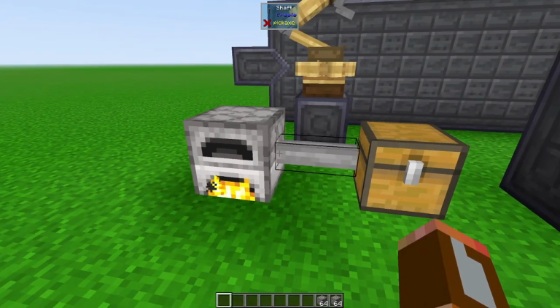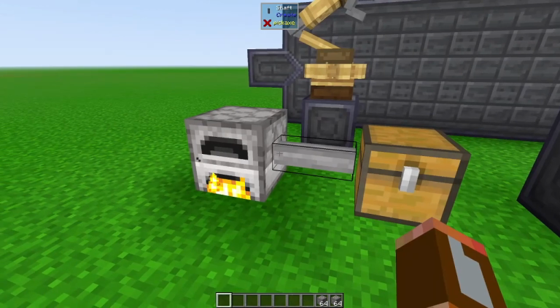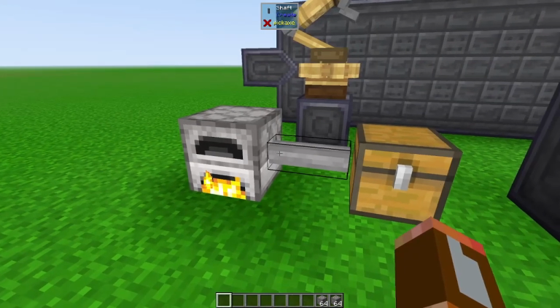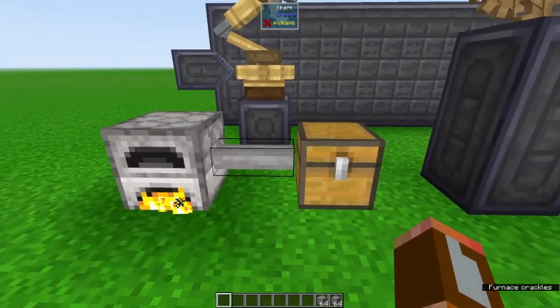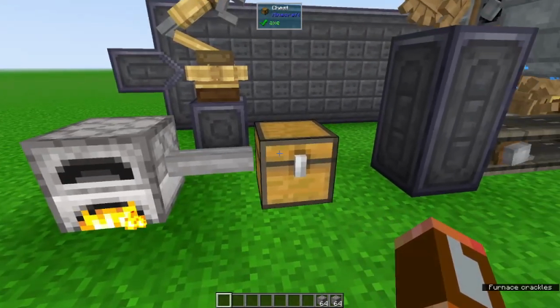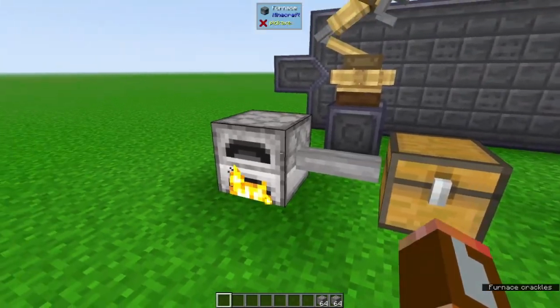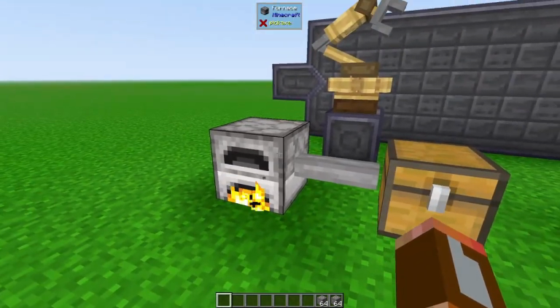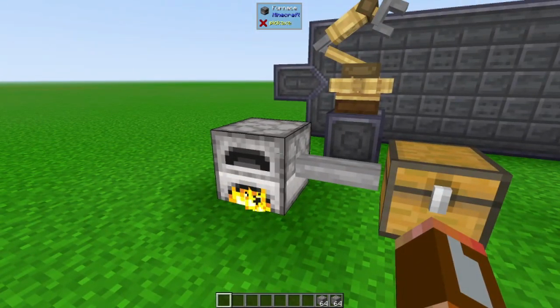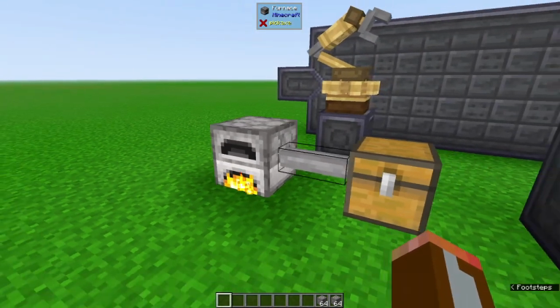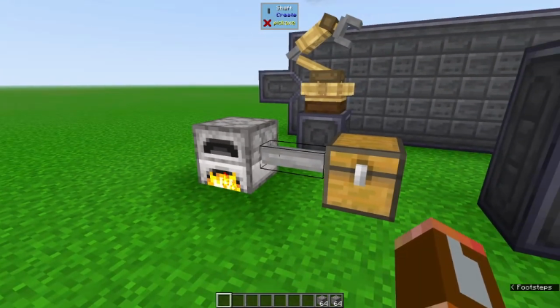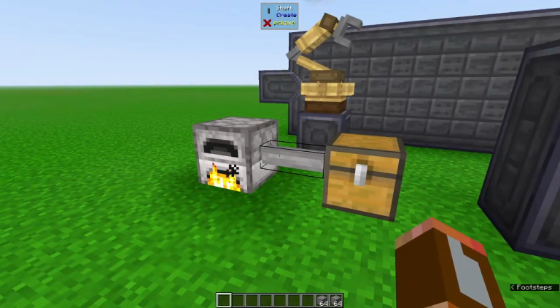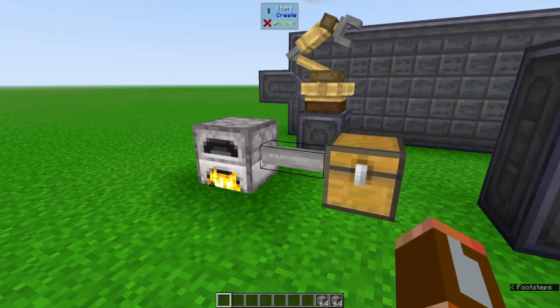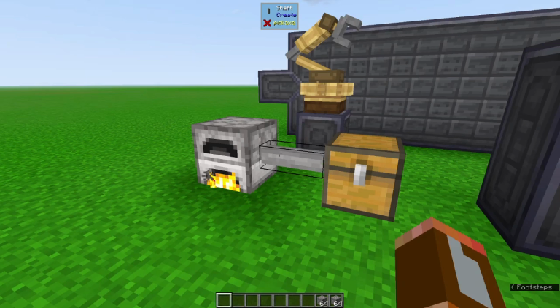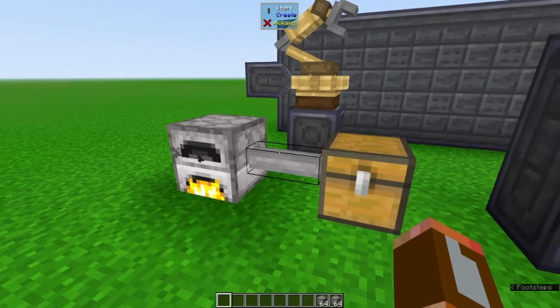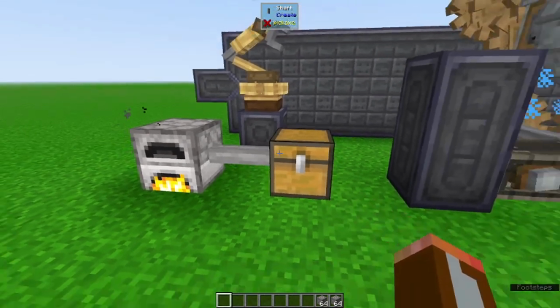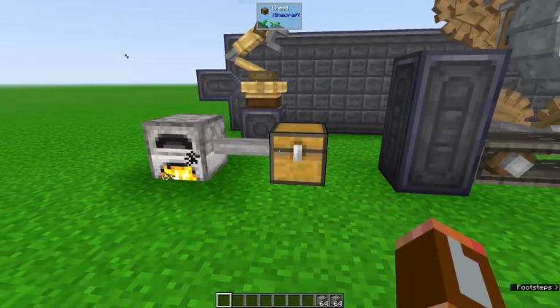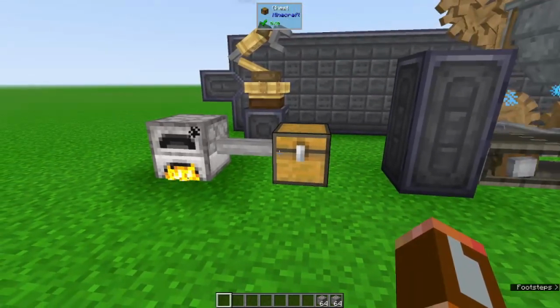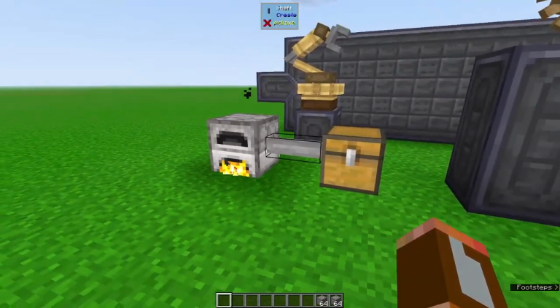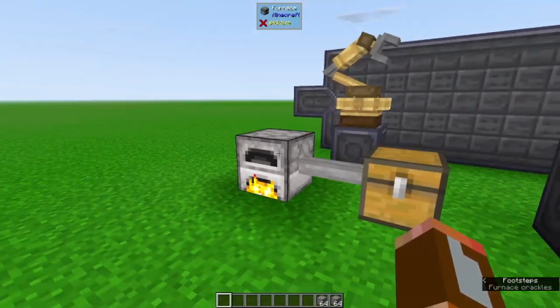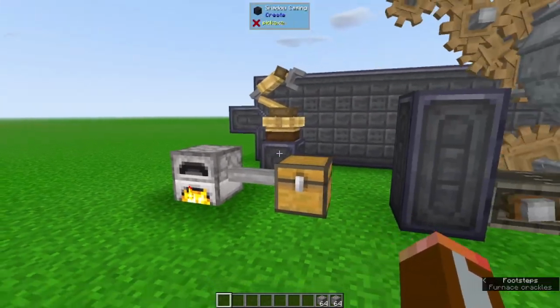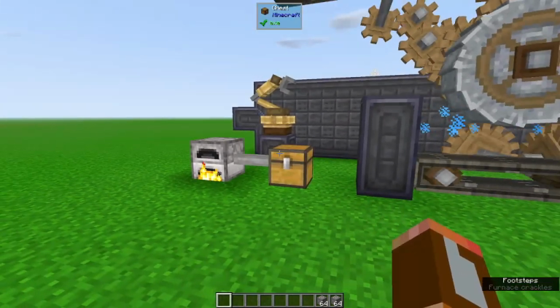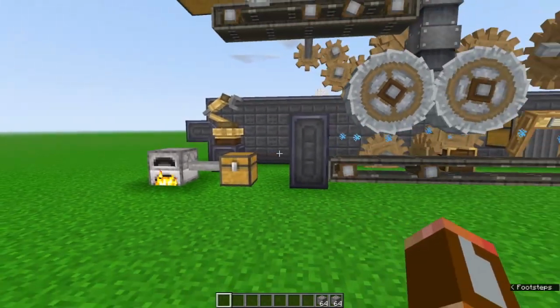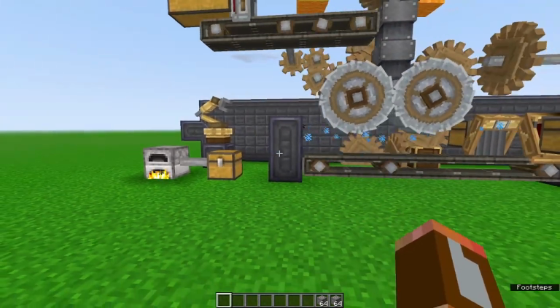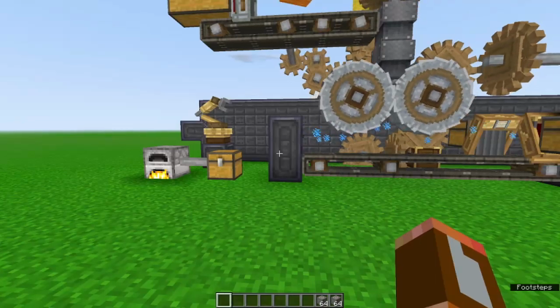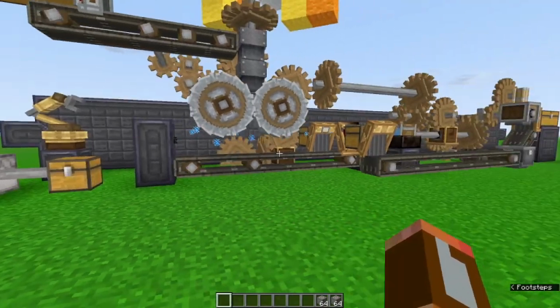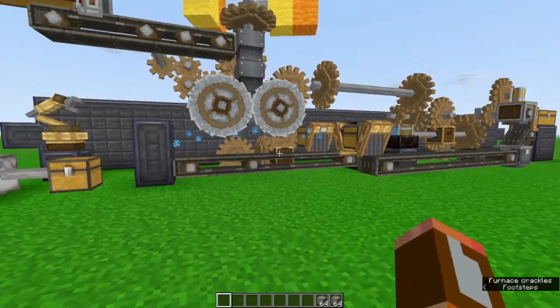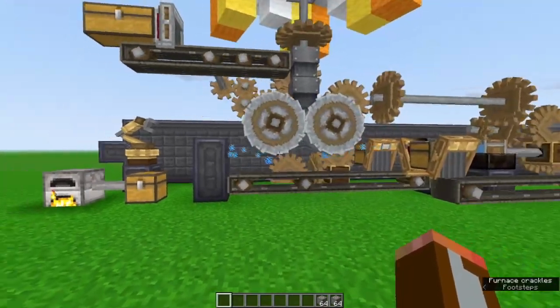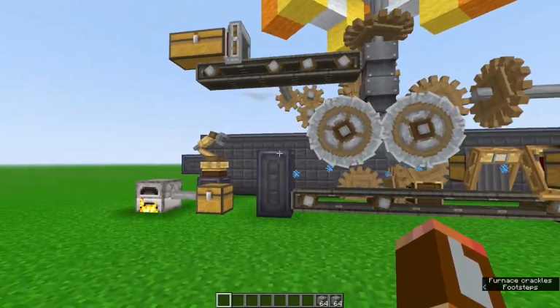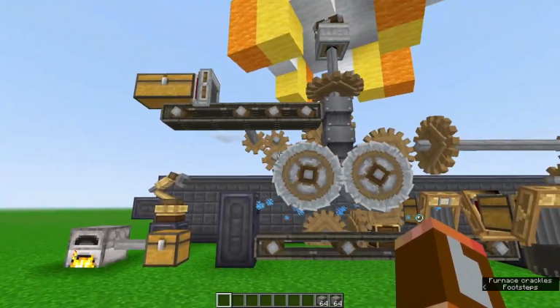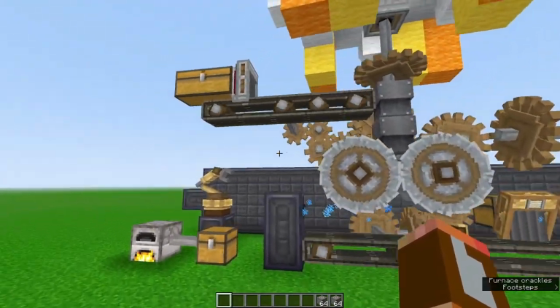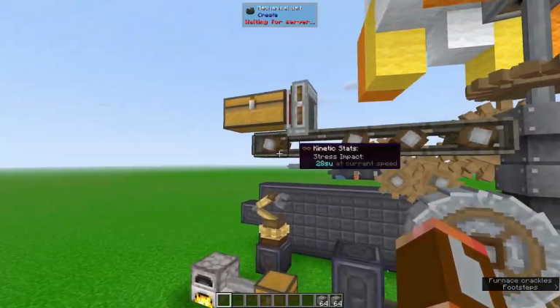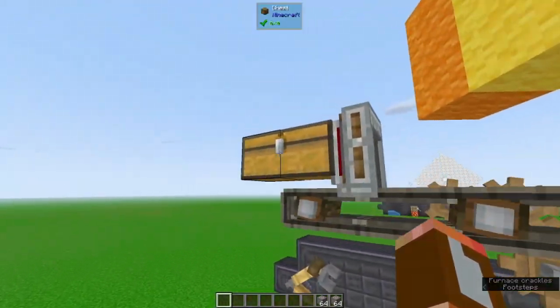Some mods allow us to transfer items invisibly, and Minecraft also does that with hoppers. So a lot of mods really aren't adding new functionality — they're just allowing us to process our stuff a little bit differently. But Create allows us to do that in the world.